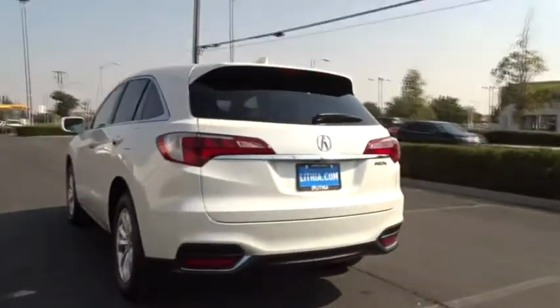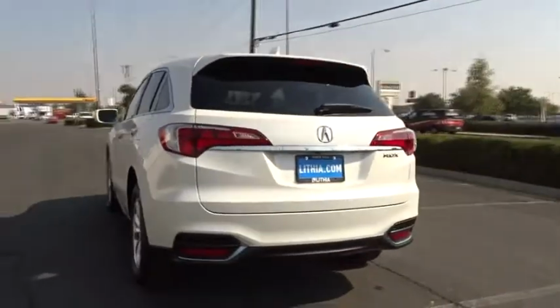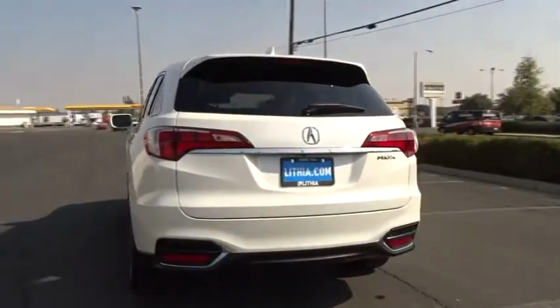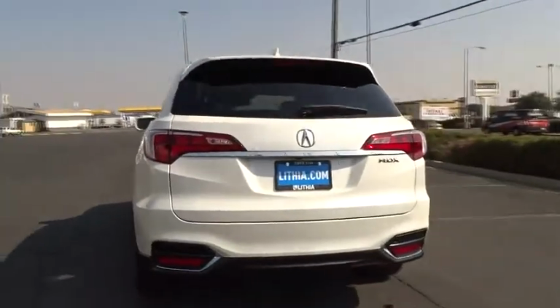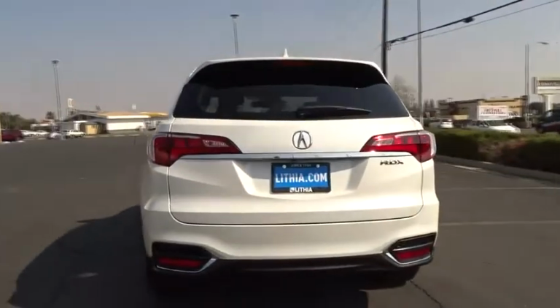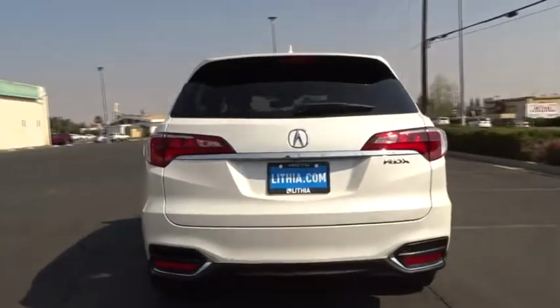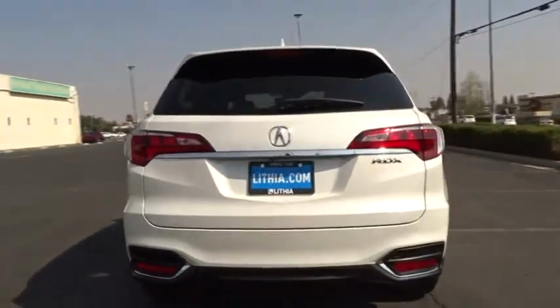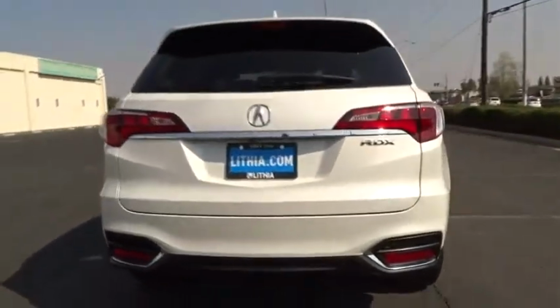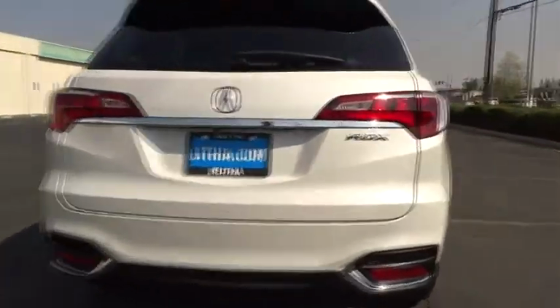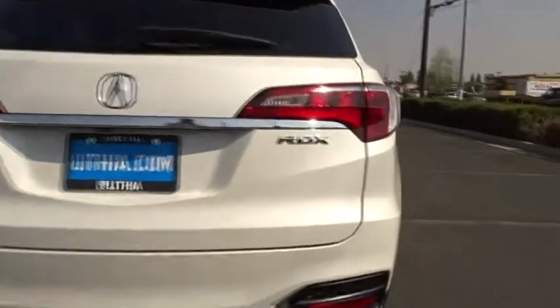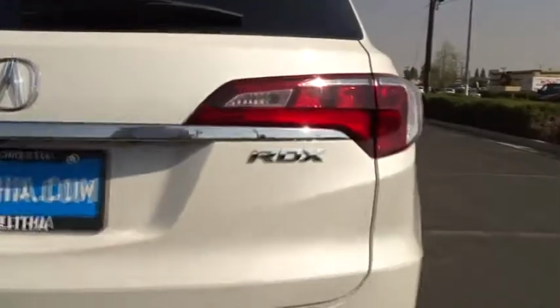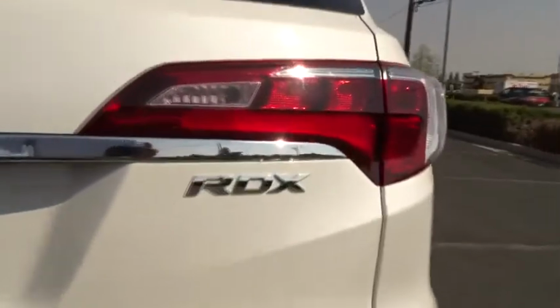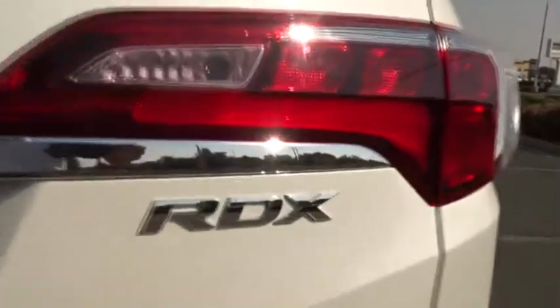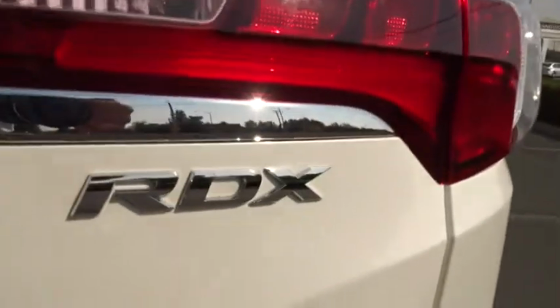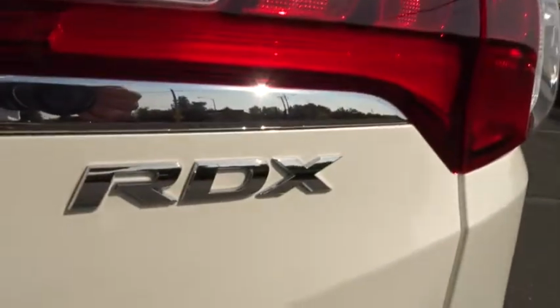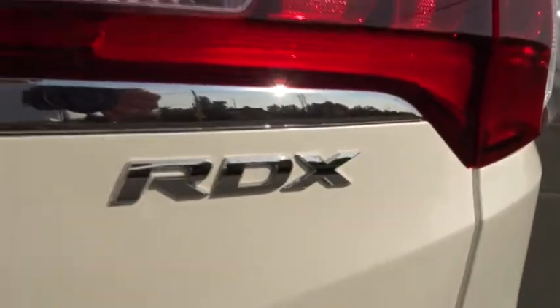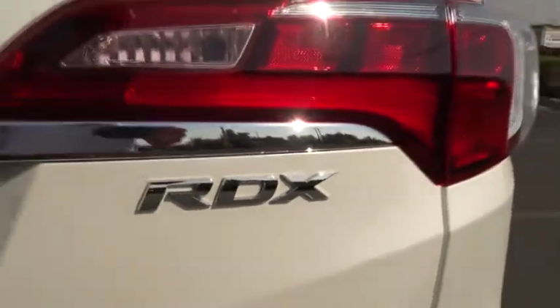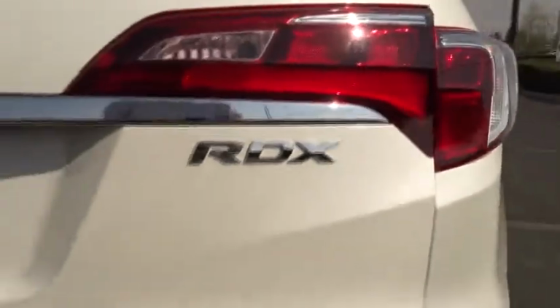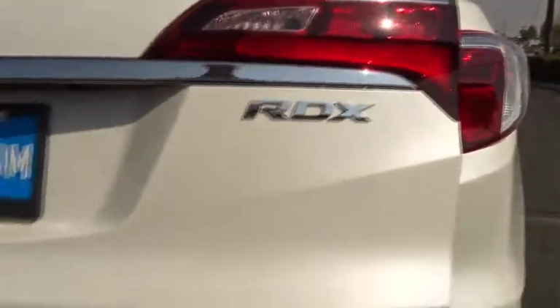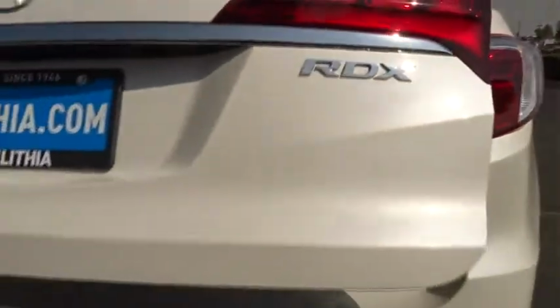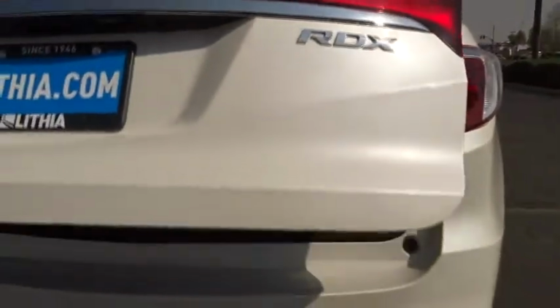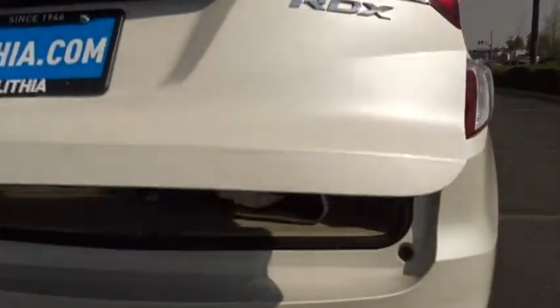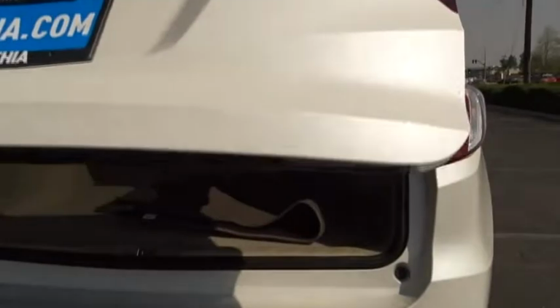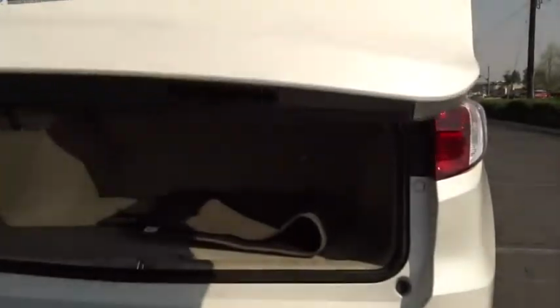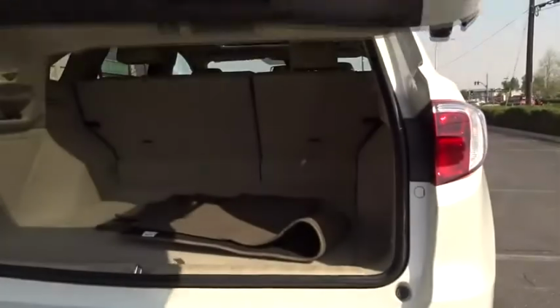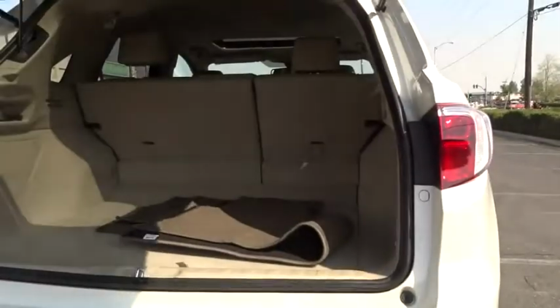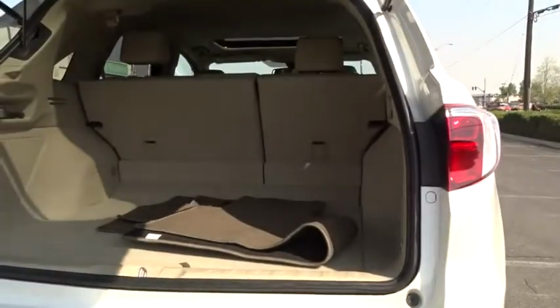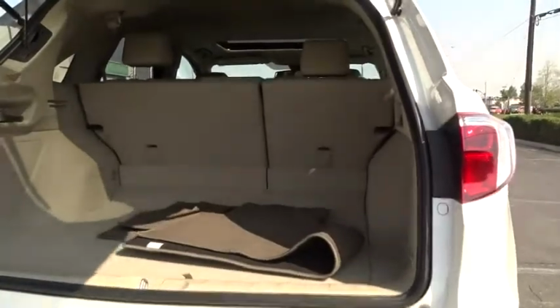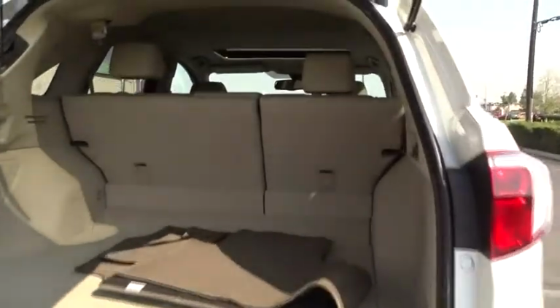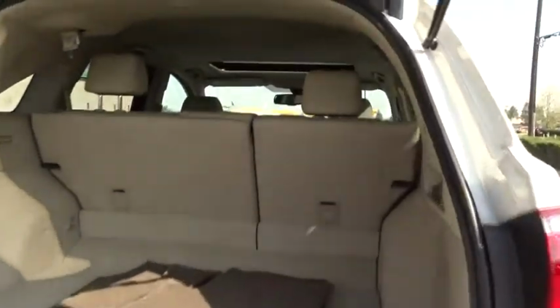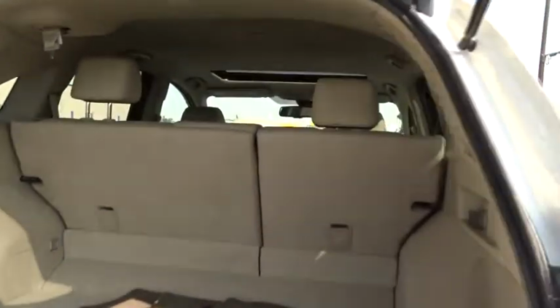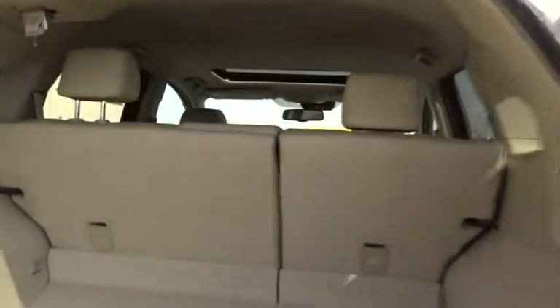Backup camera, keyless entry, power liftgate, power passenger seat, Bluetooth, leather-wrapped steering wheel, driver lumbar, power steering, adjustable steering wheel, front floor mat.